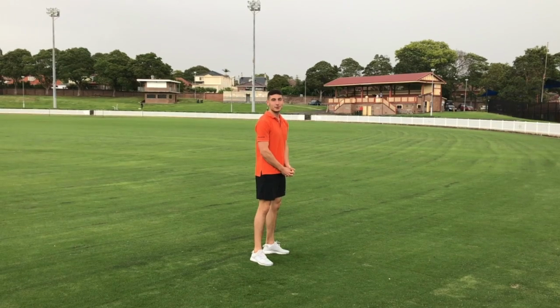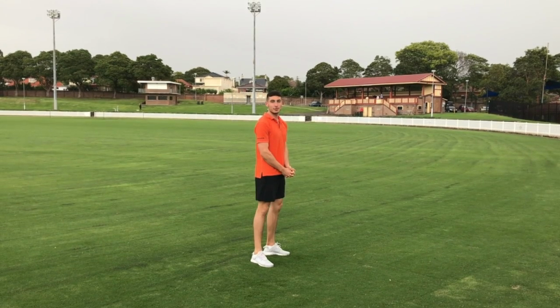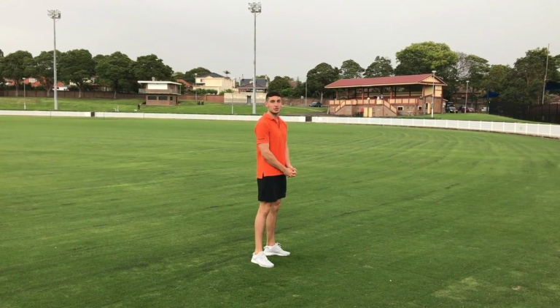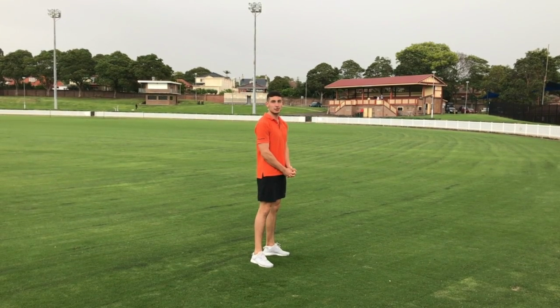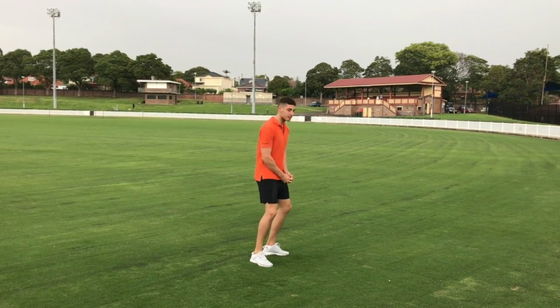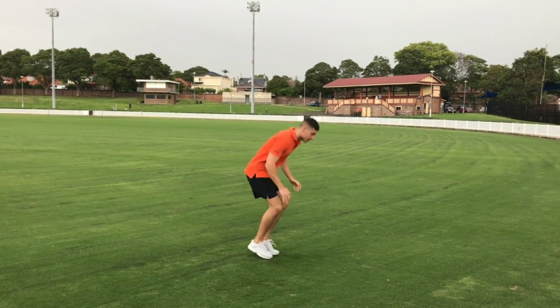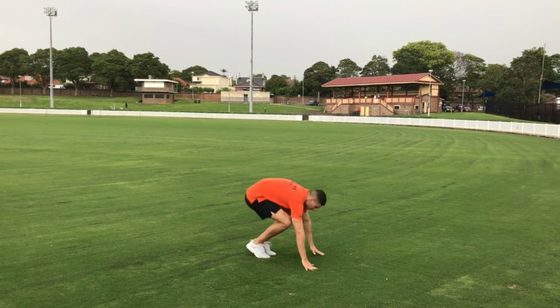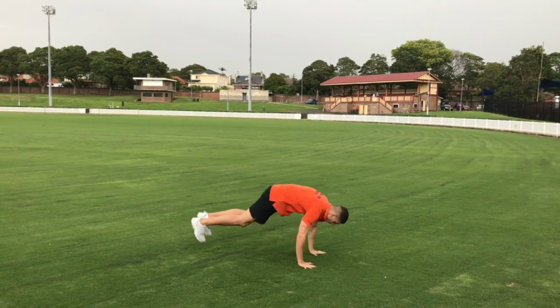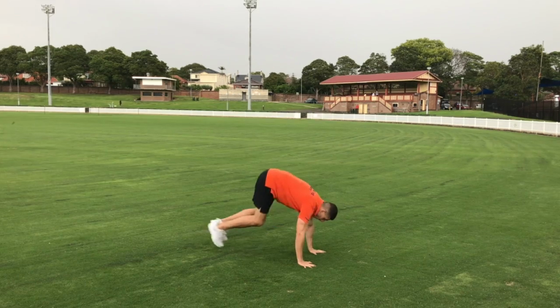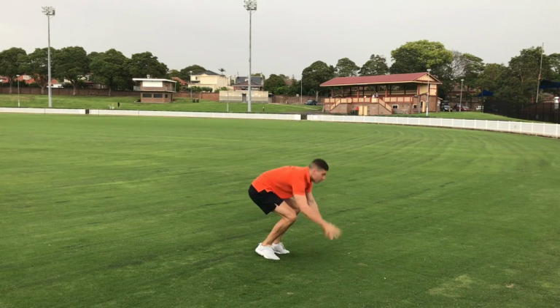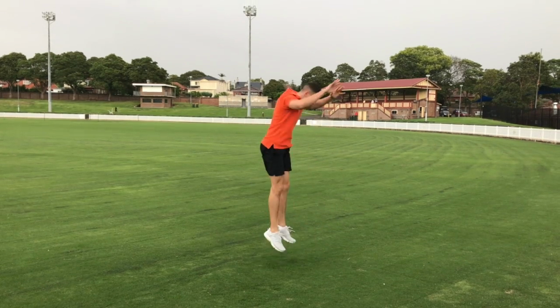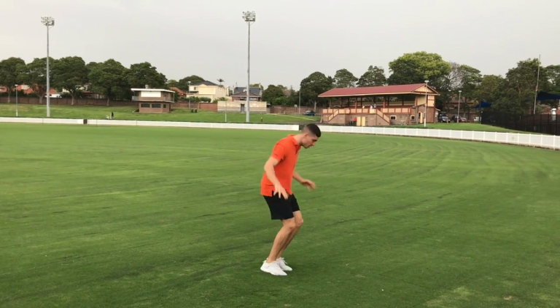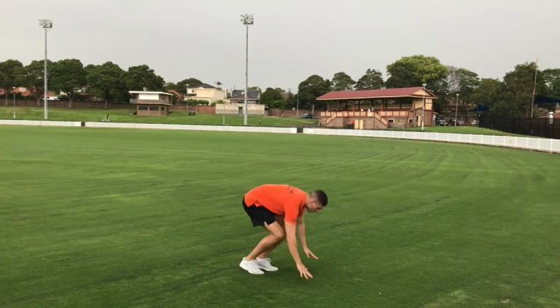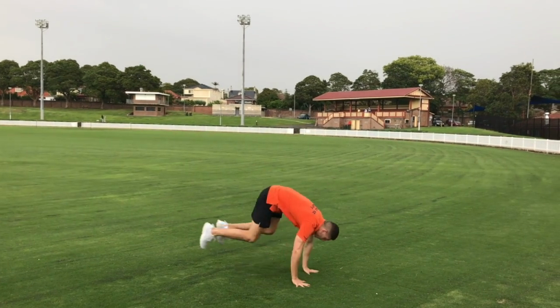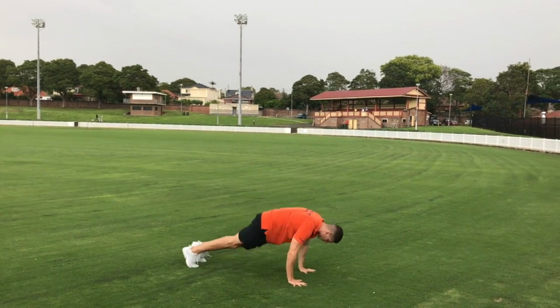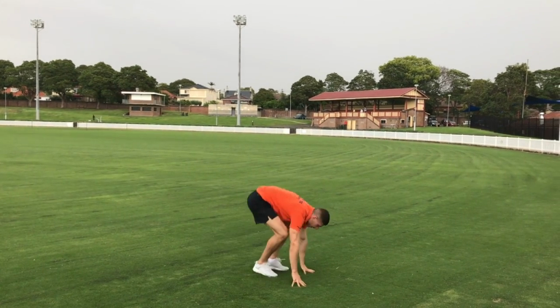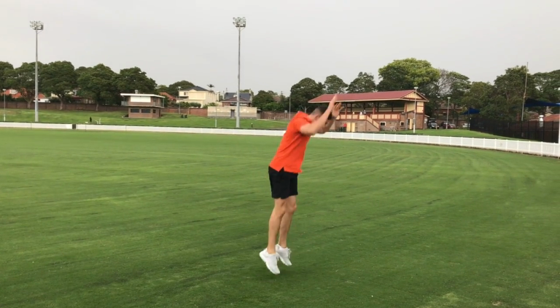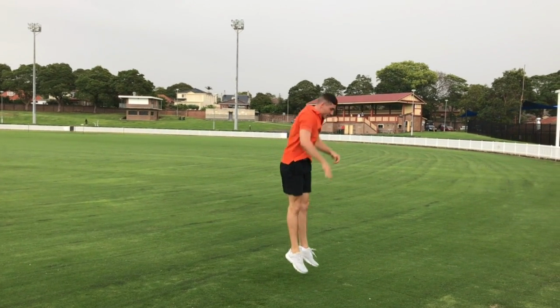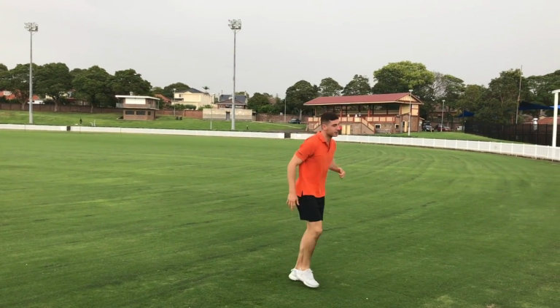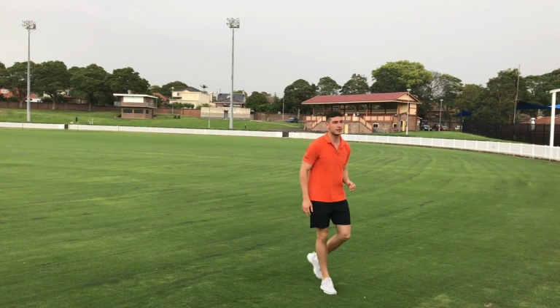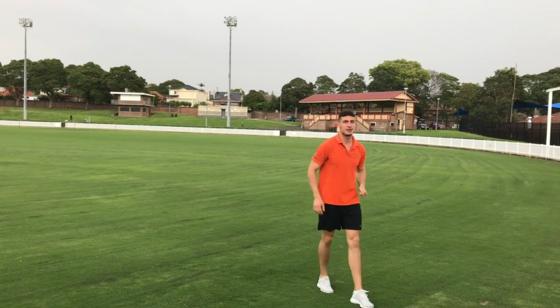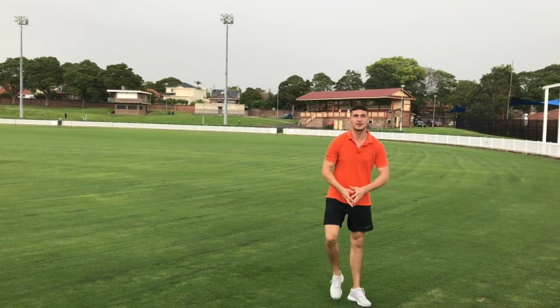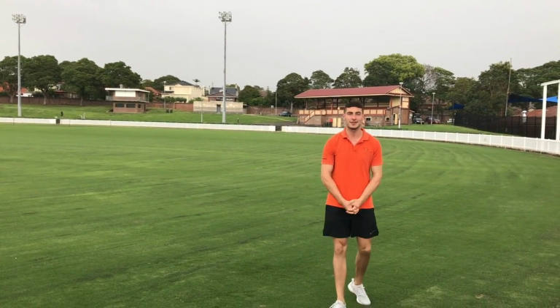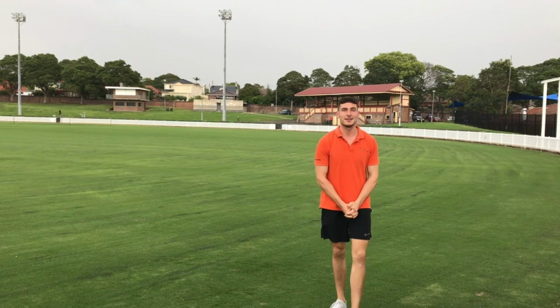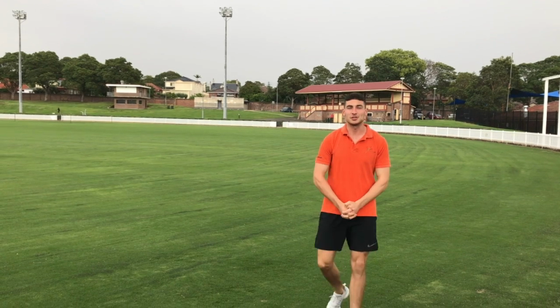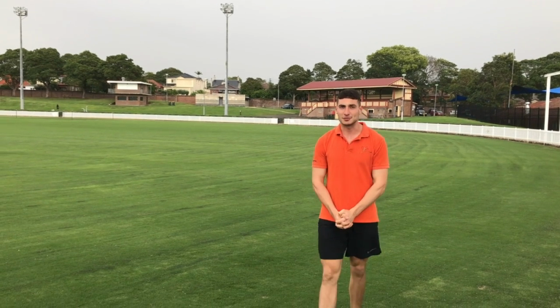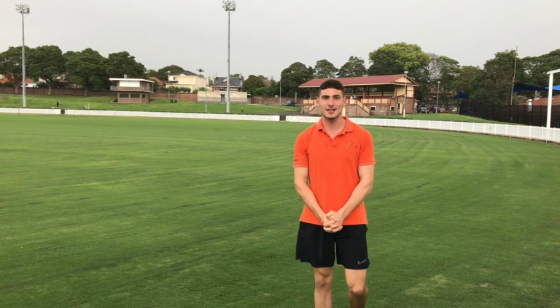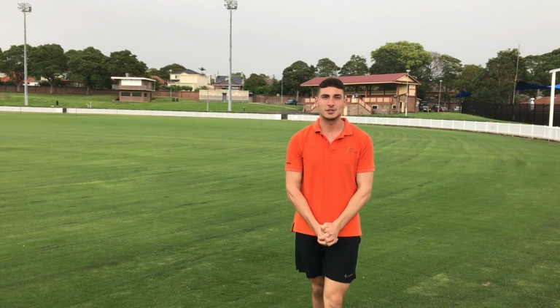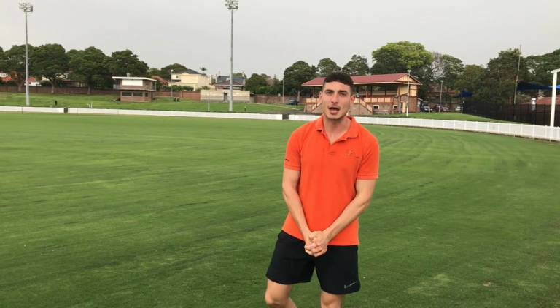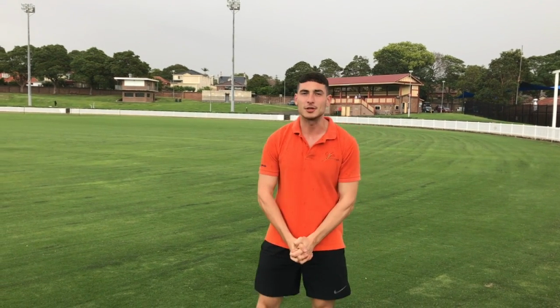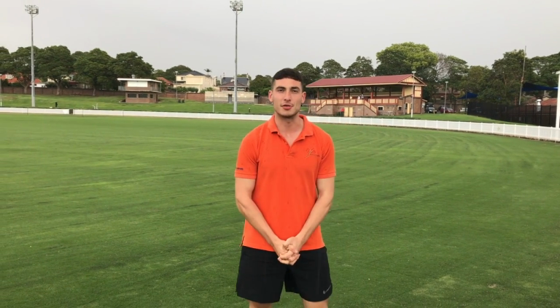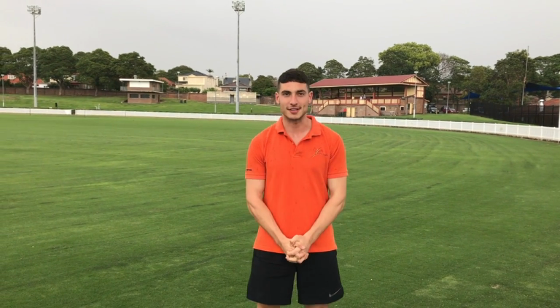So in a fluid motion it should look like this. That's your challenge for today — show me how many you can do in 30 seconds.